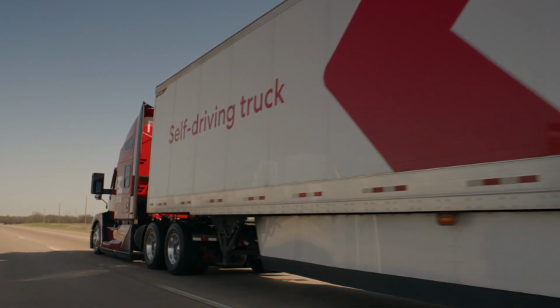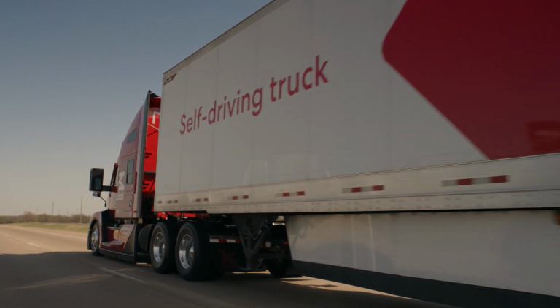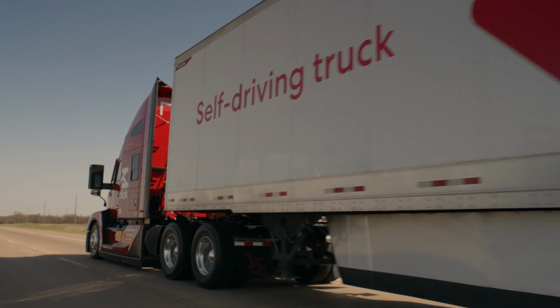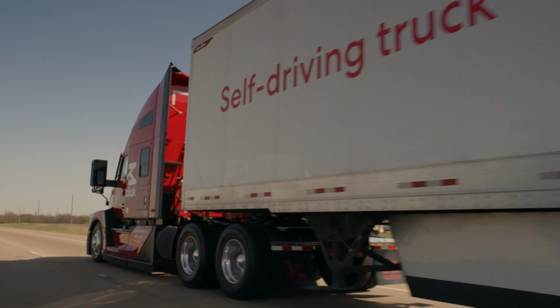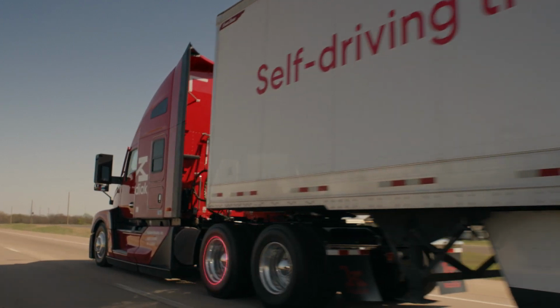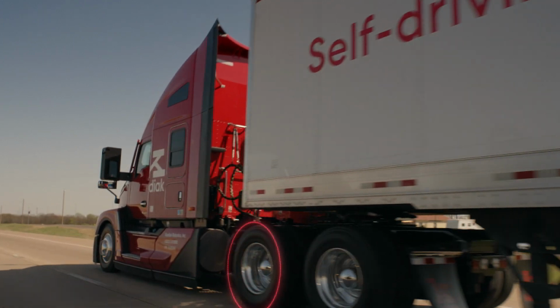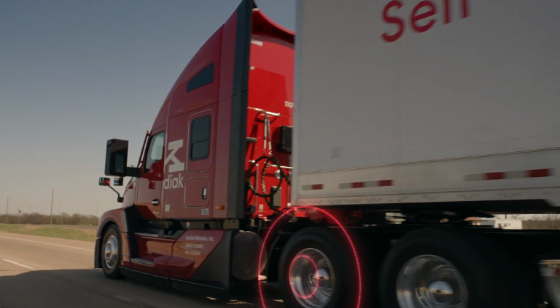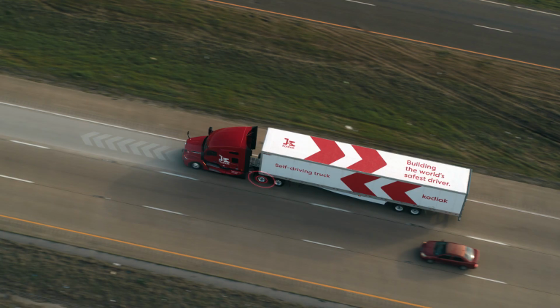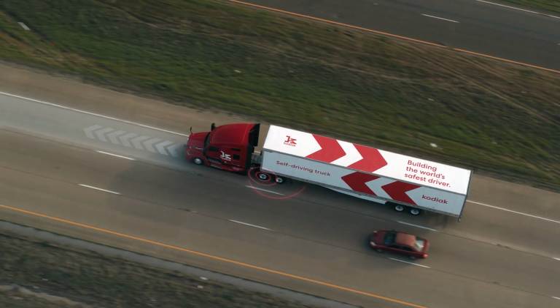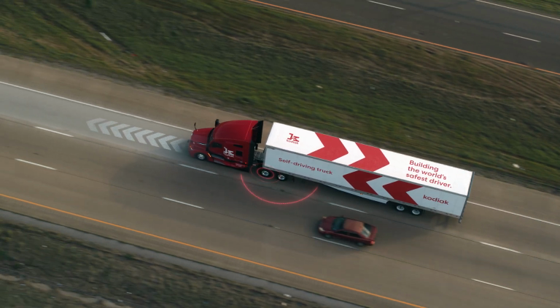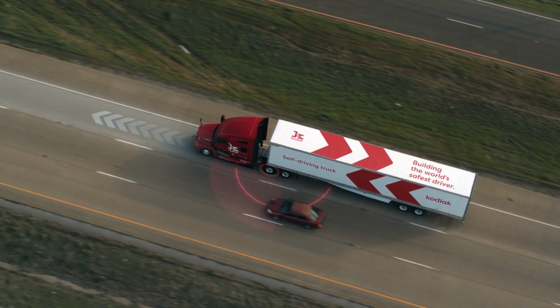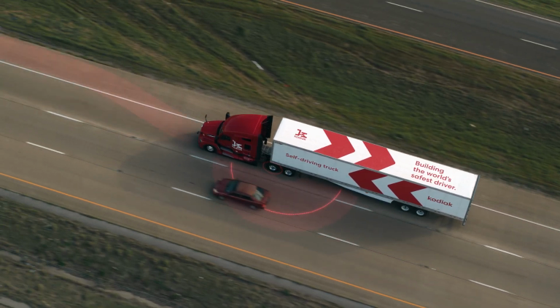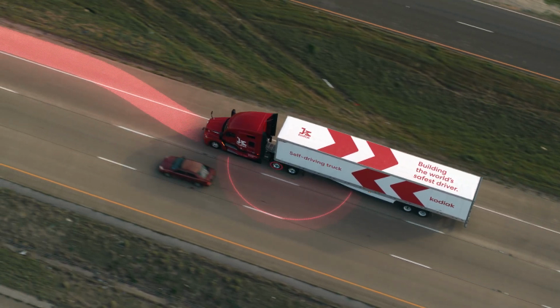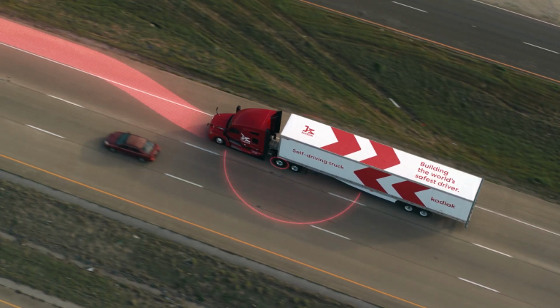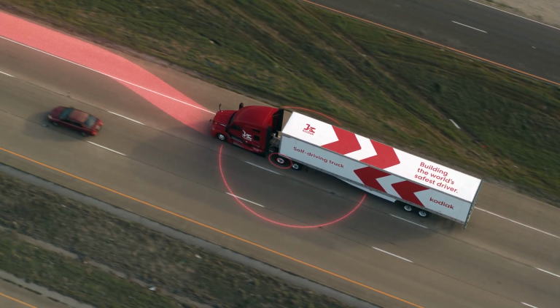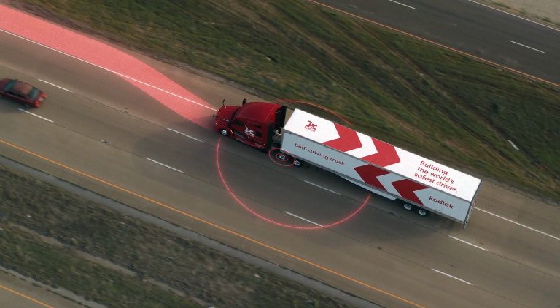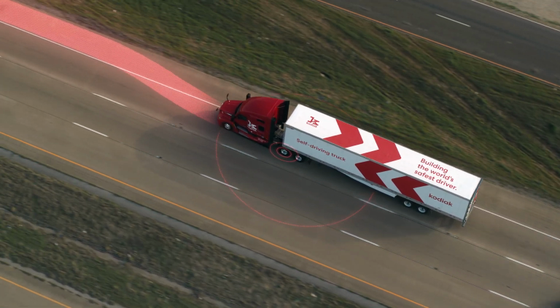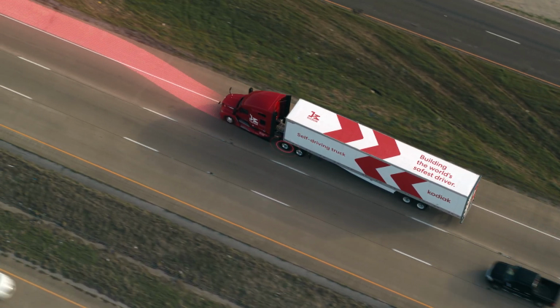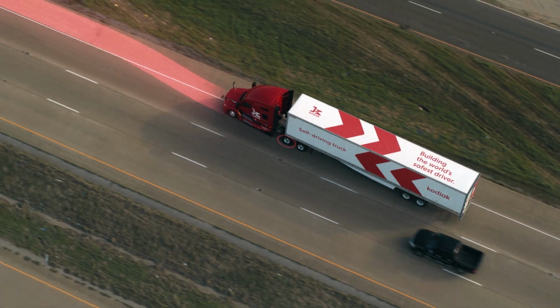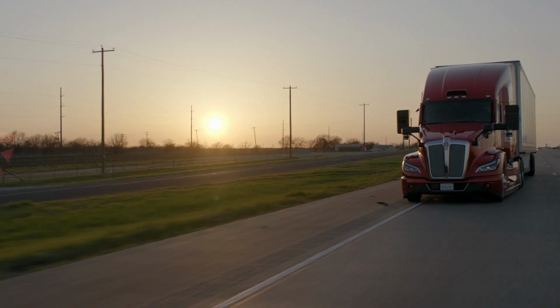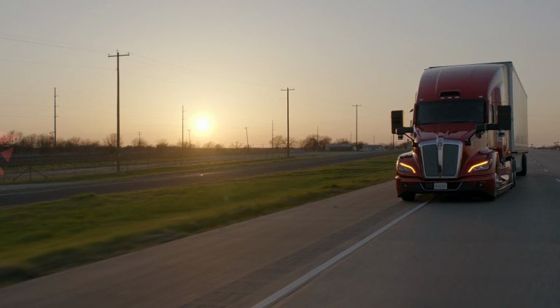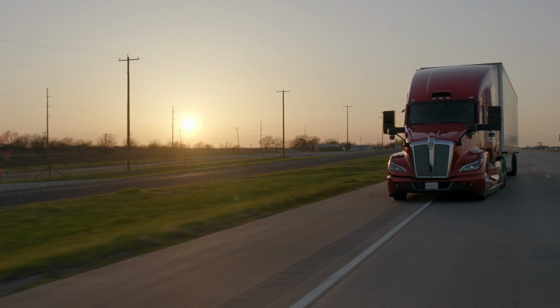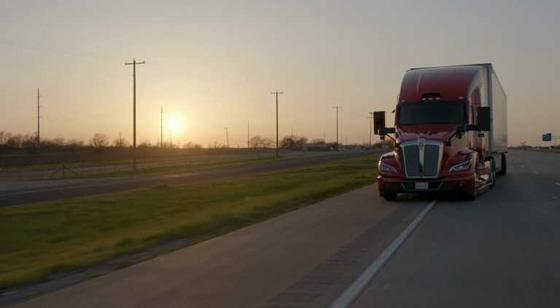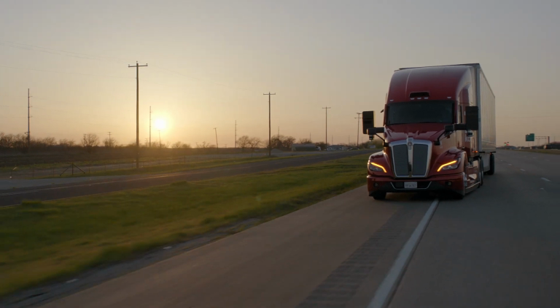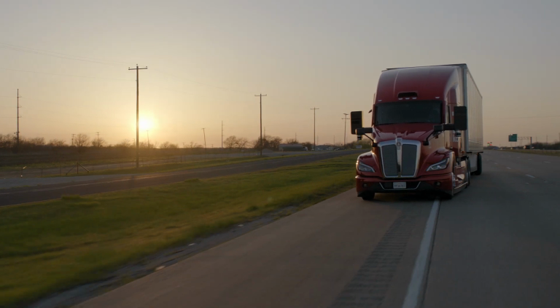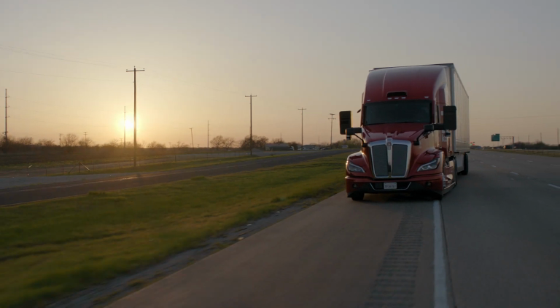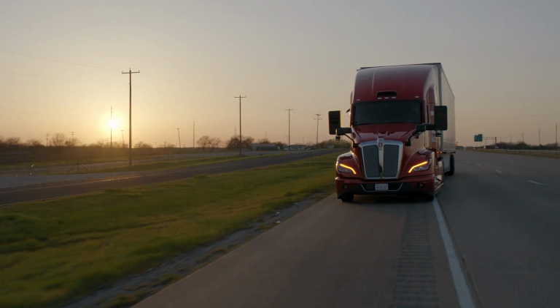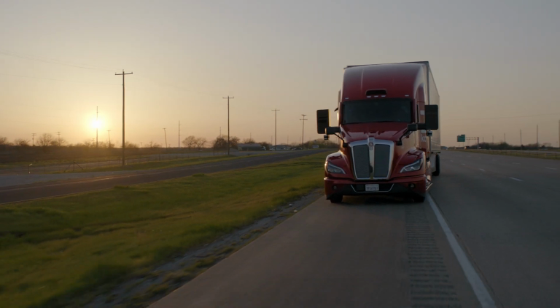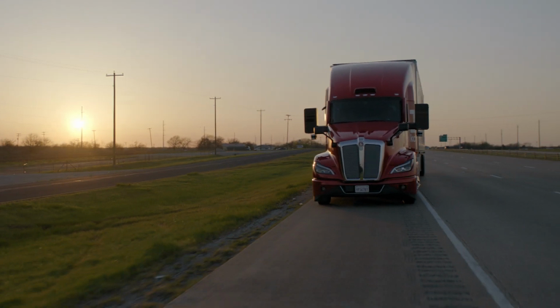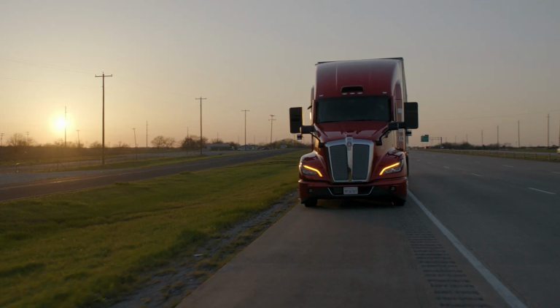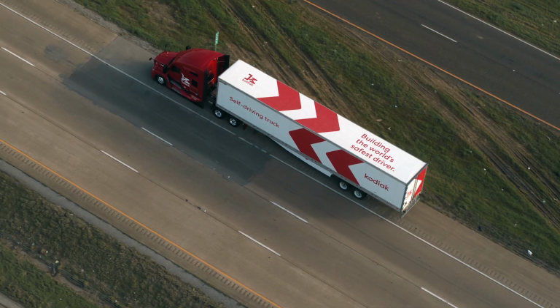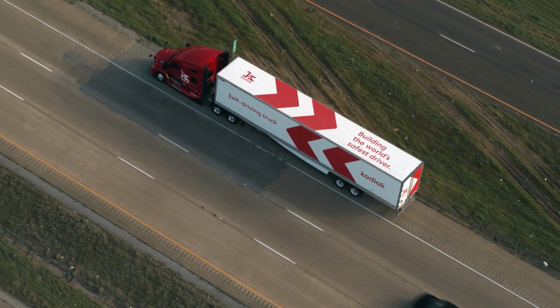And should anything impact the Kodiak driver's ability to drive safely, the onboard system will instantly diagnose the issue and bring the truck to a safe stop.